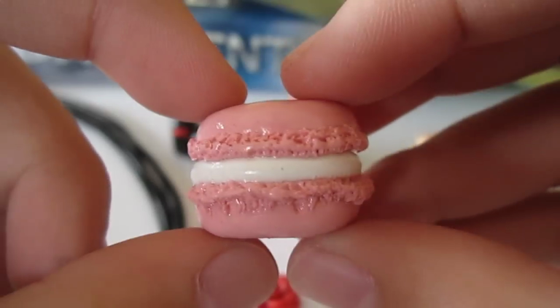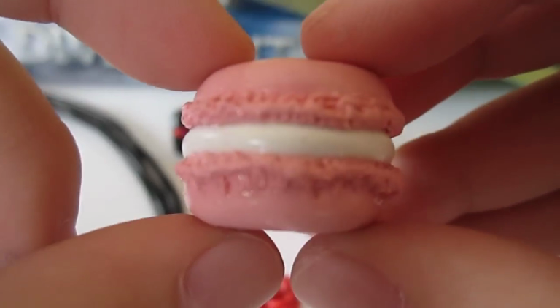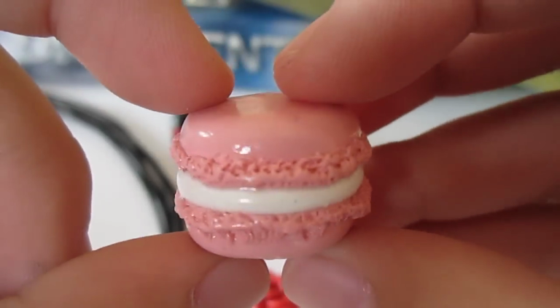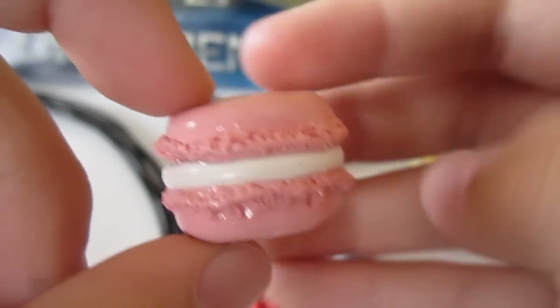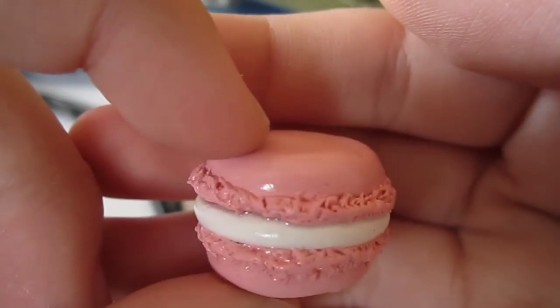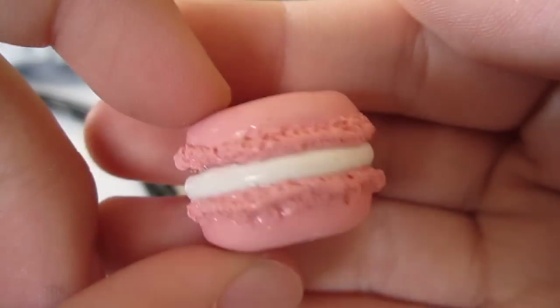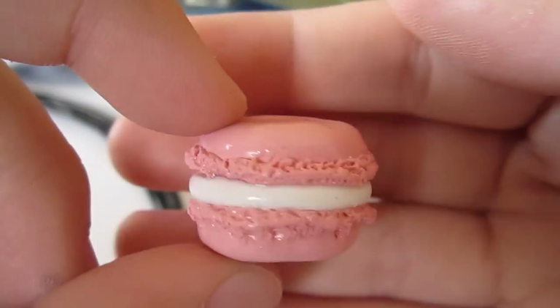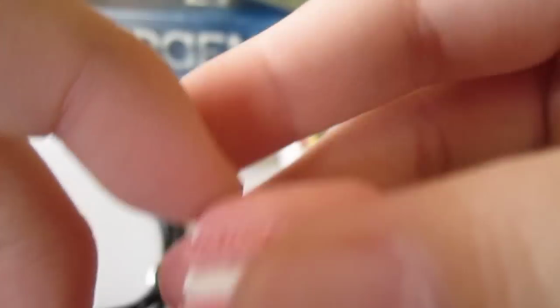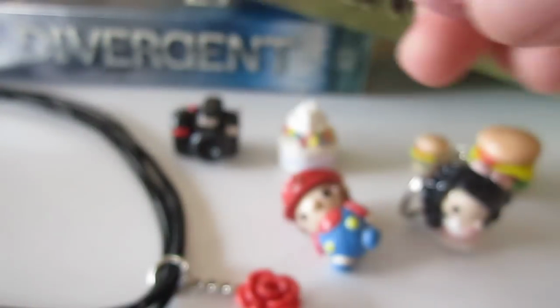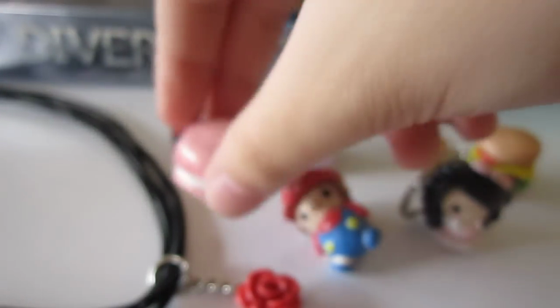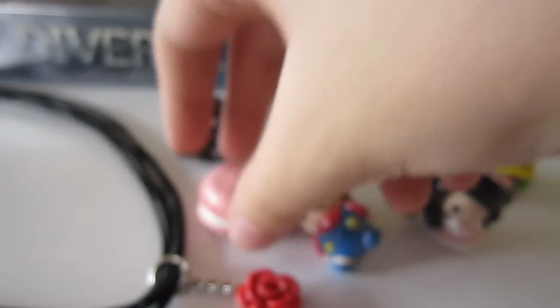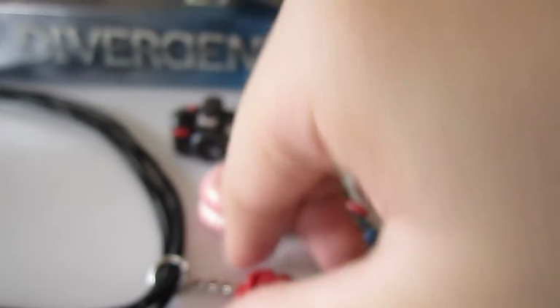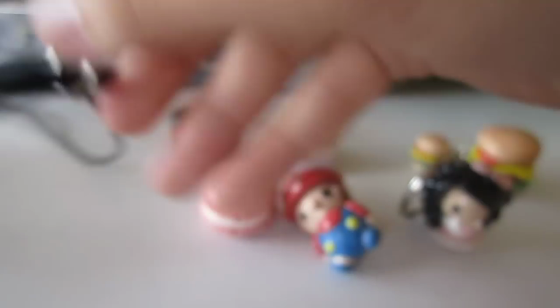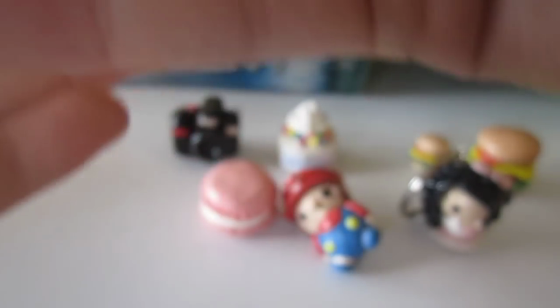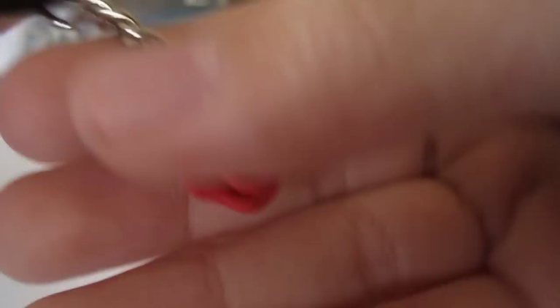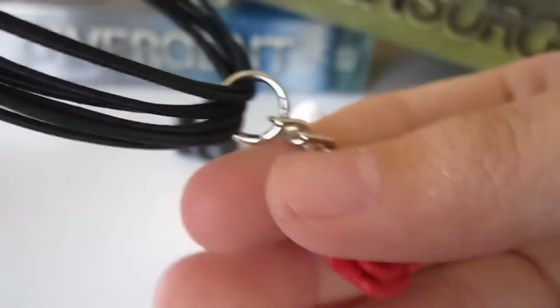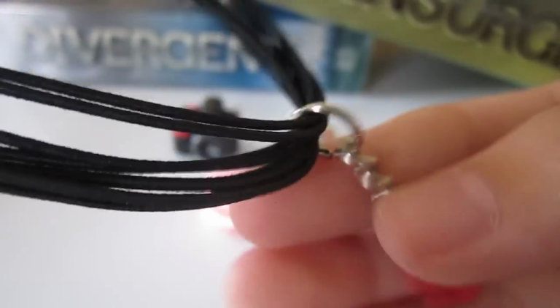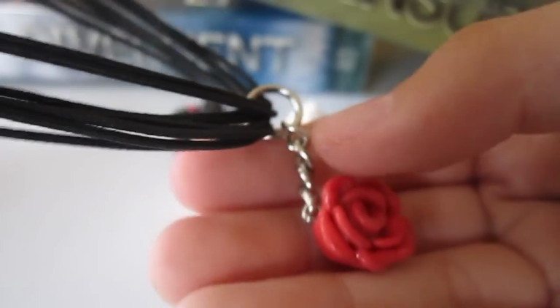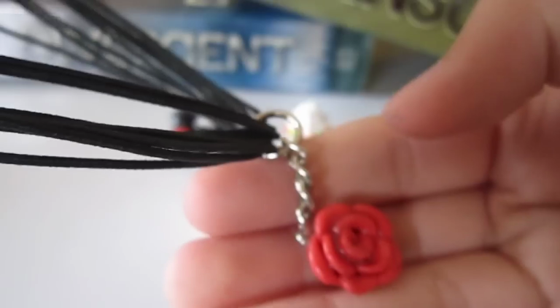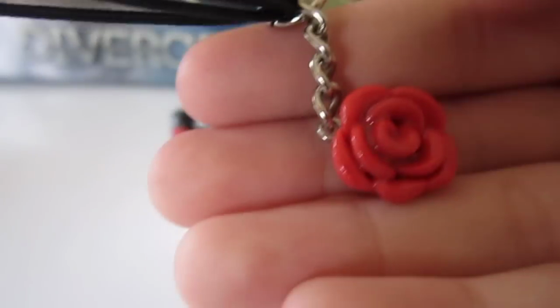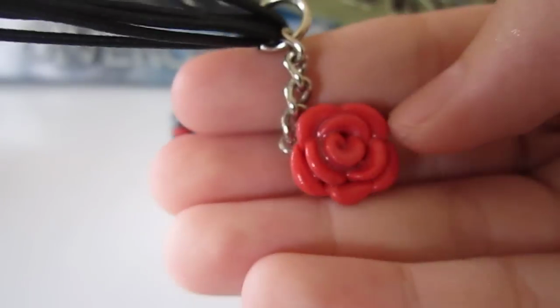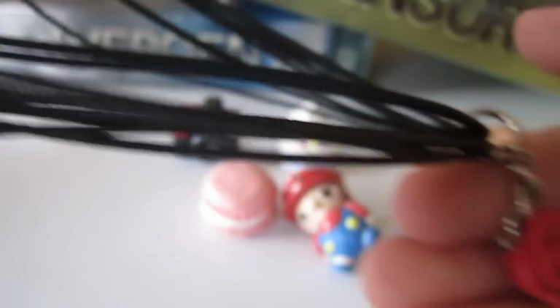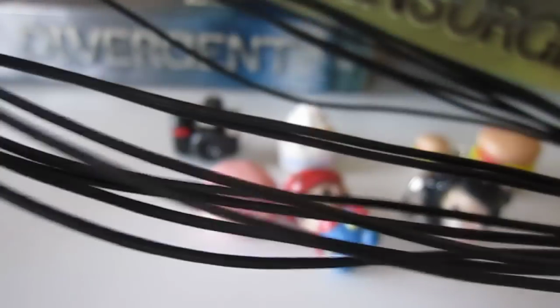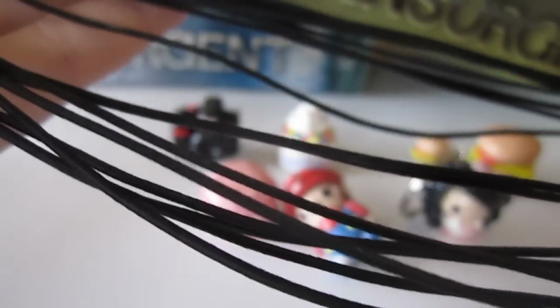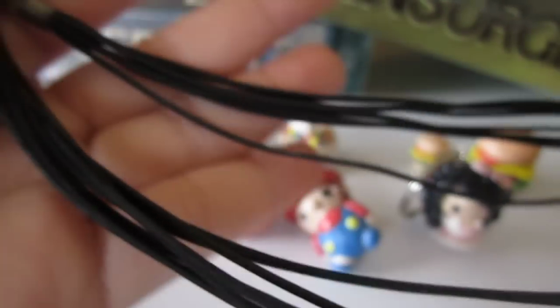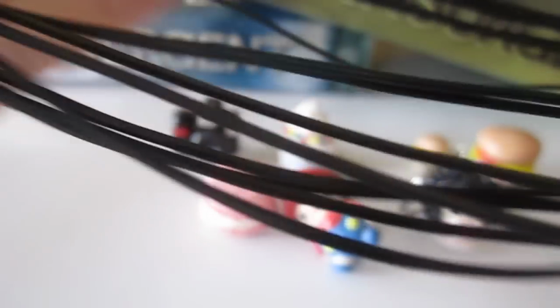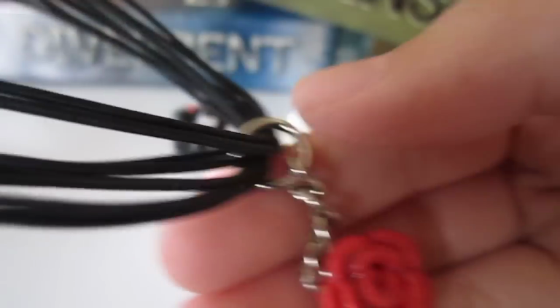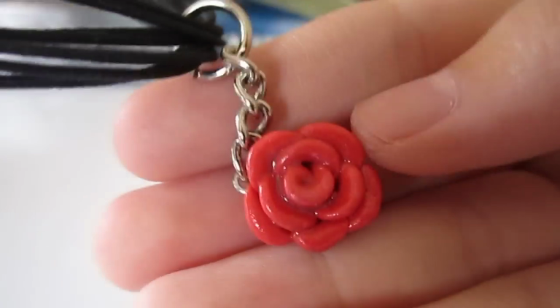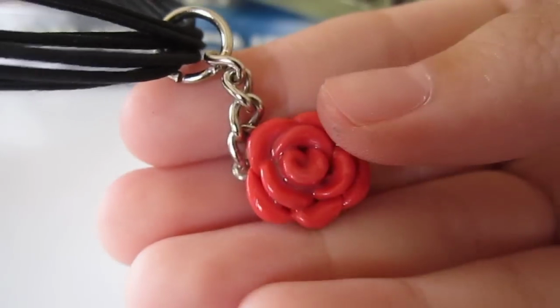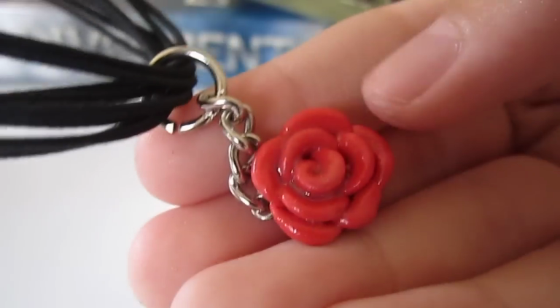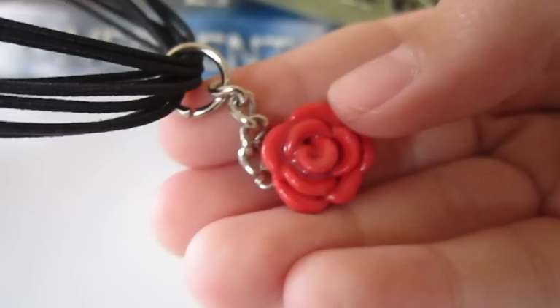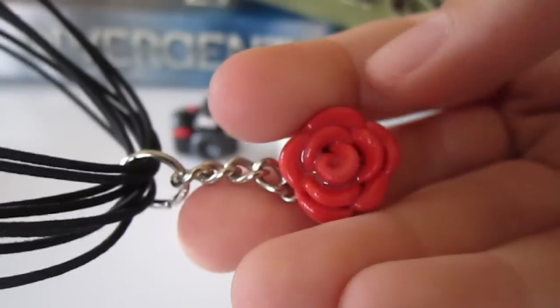Then this French macaroon. This rose necklace — and this is how the rose looks like up close.